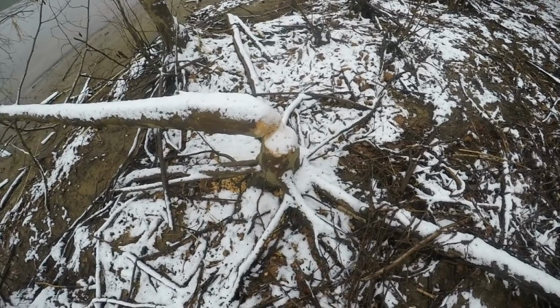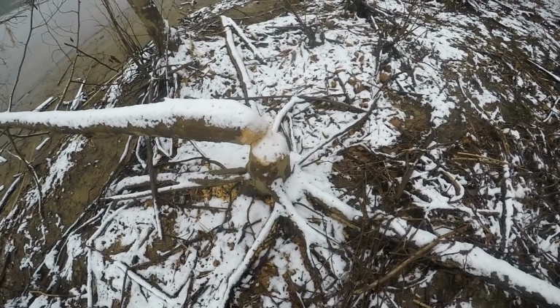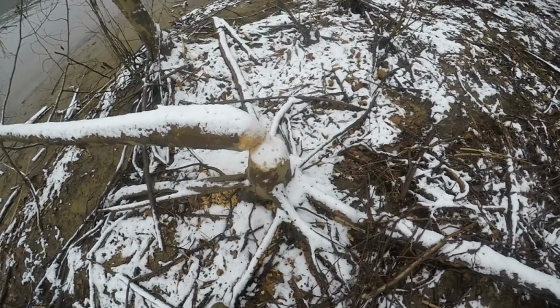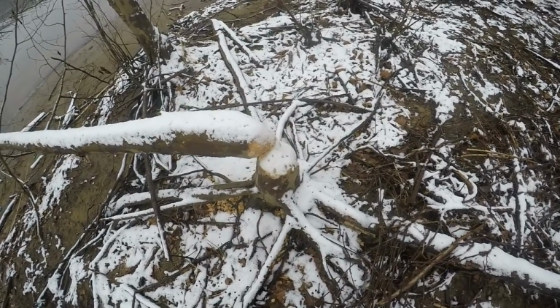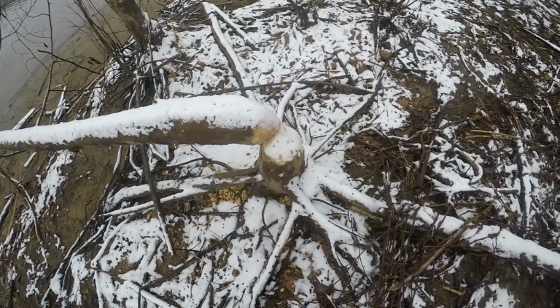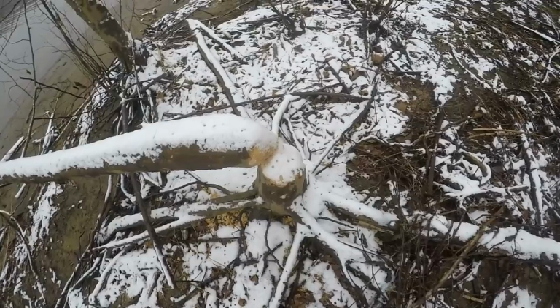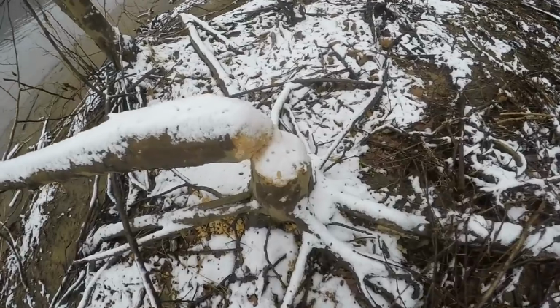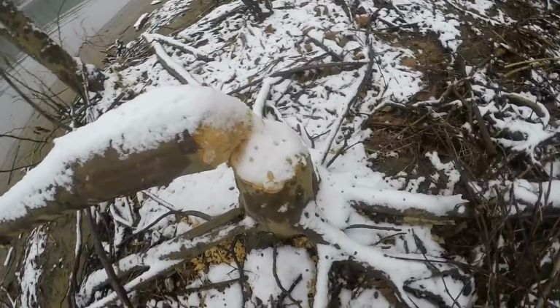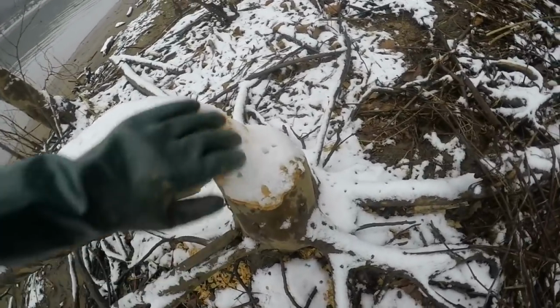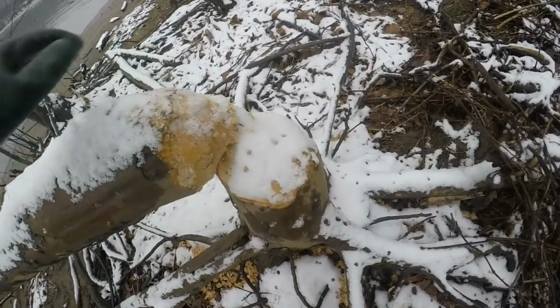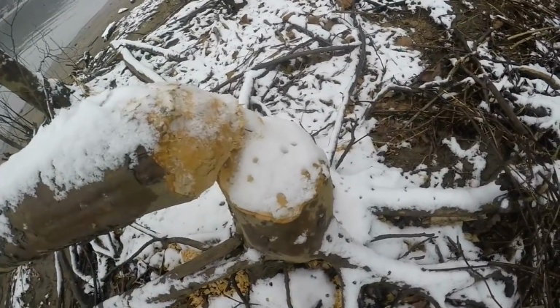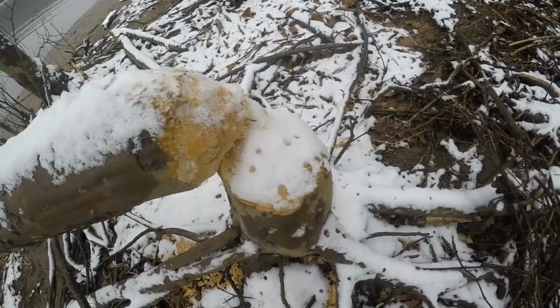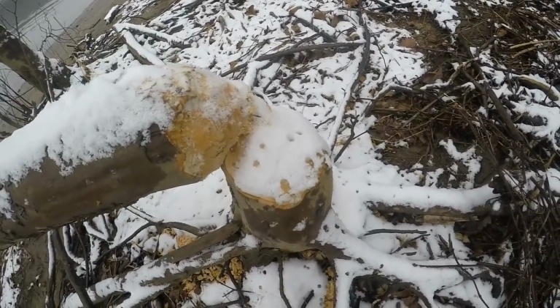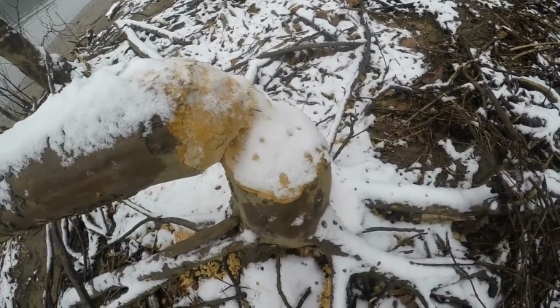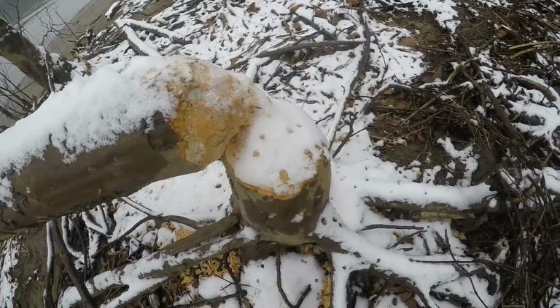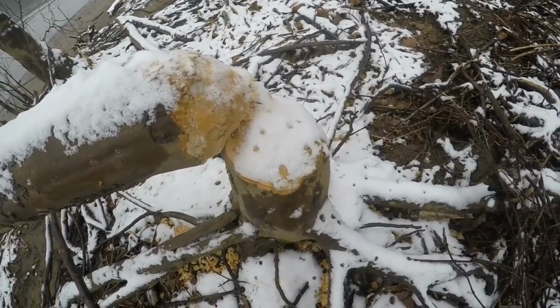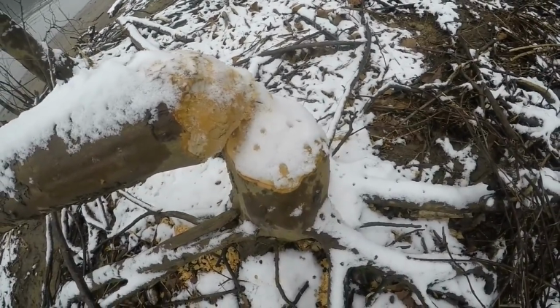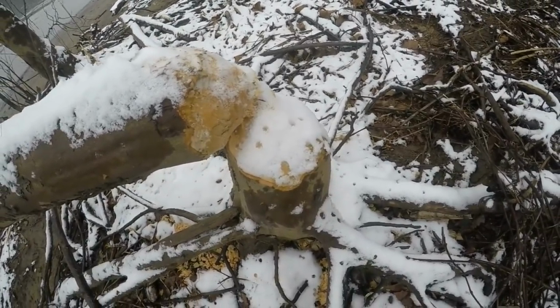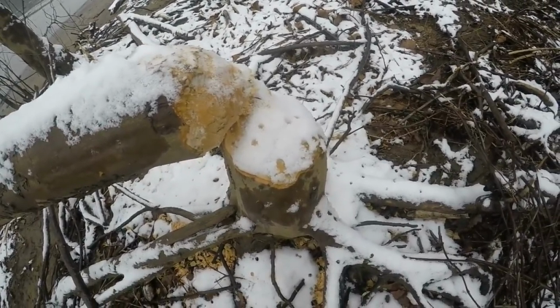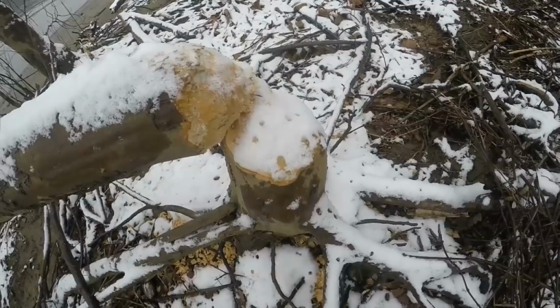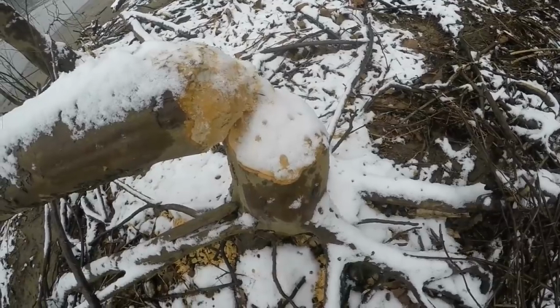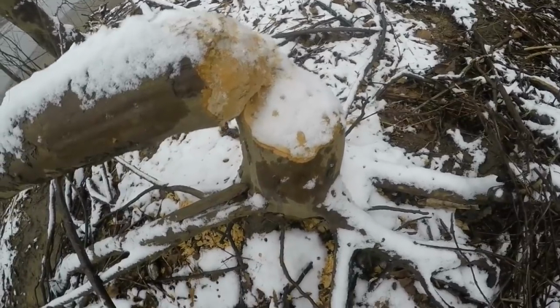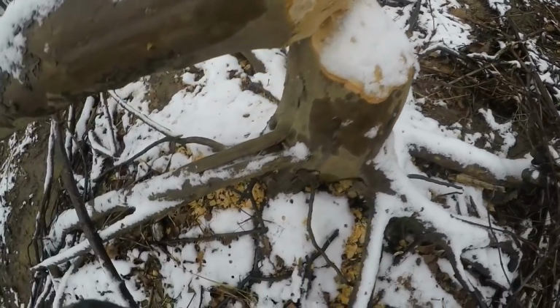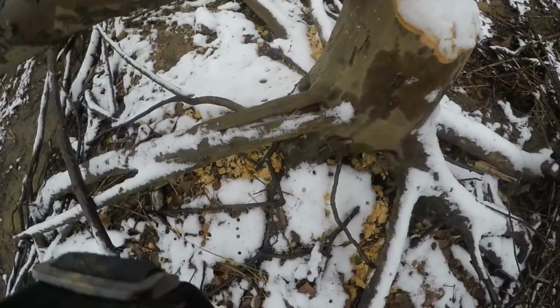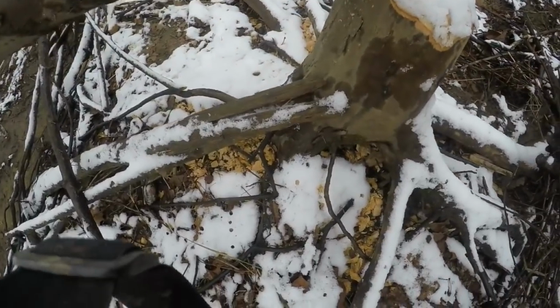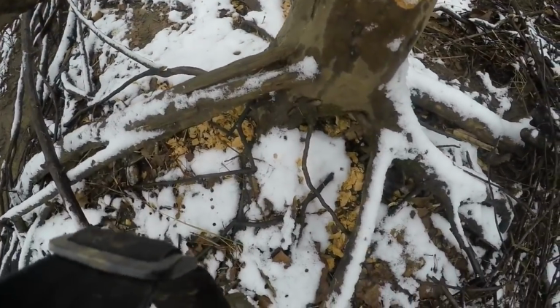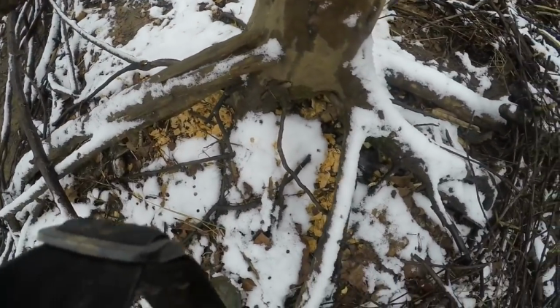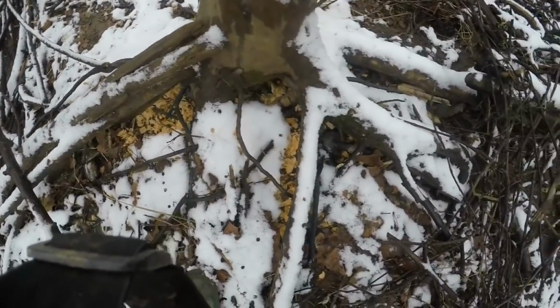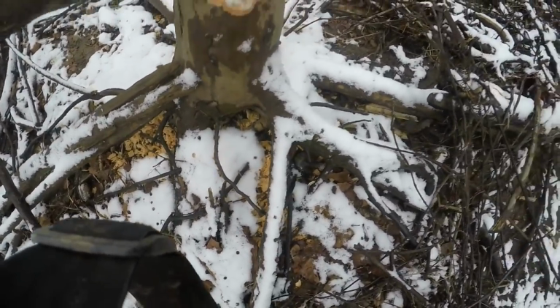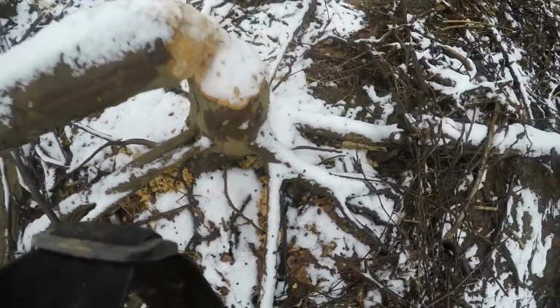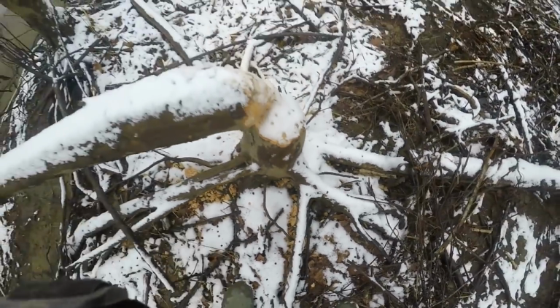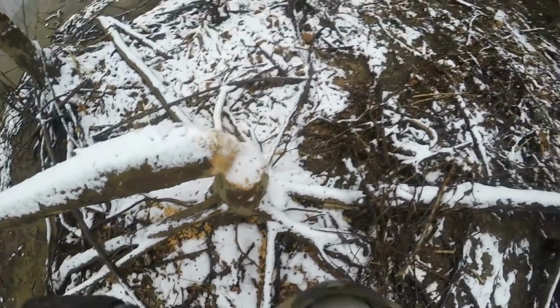Look at this - a fresh beaver fell this whole tree down. Look at all the fresh chippings. I thought I'd show you.